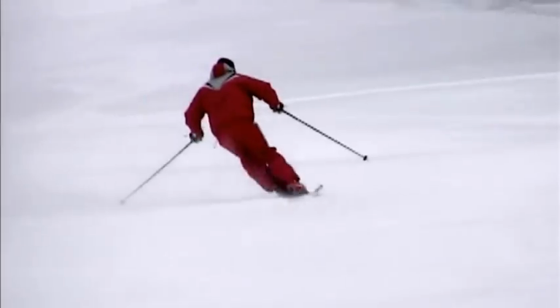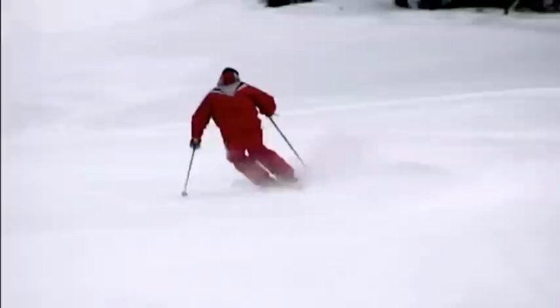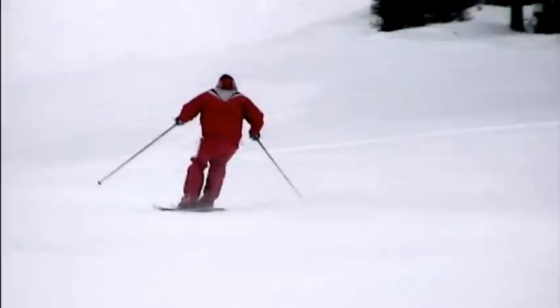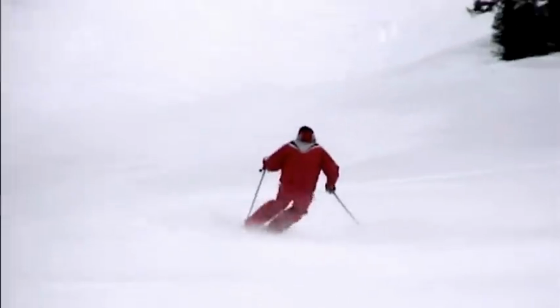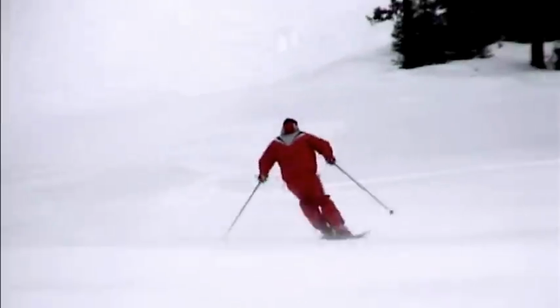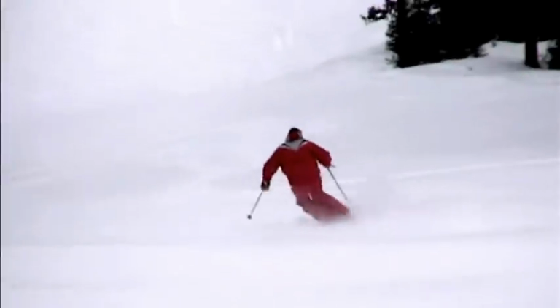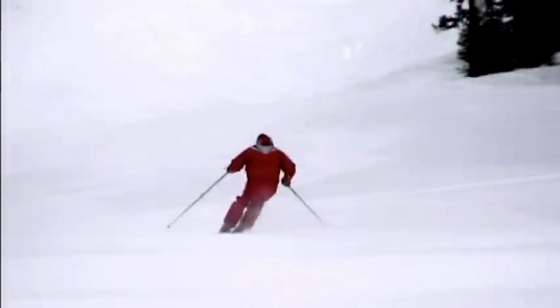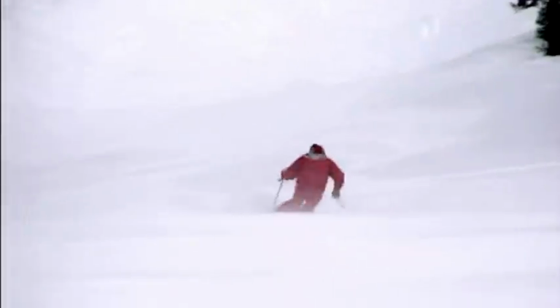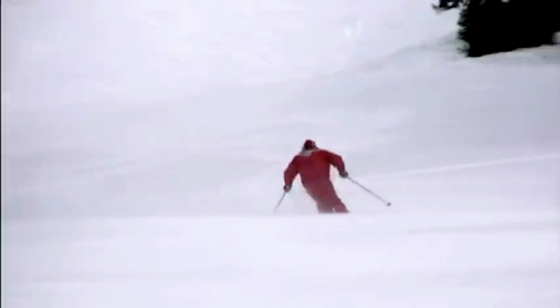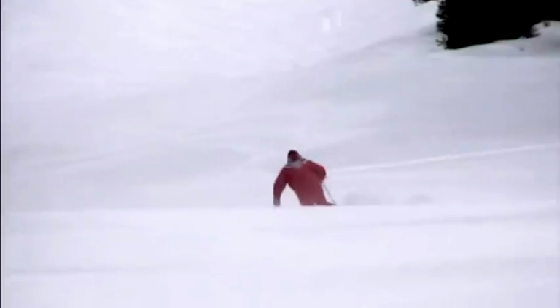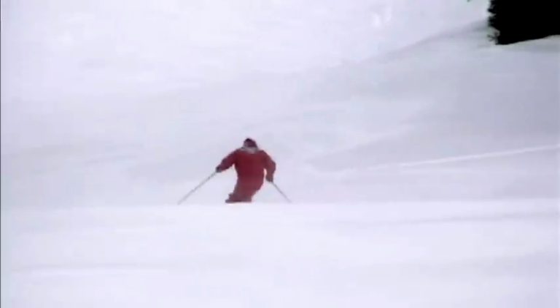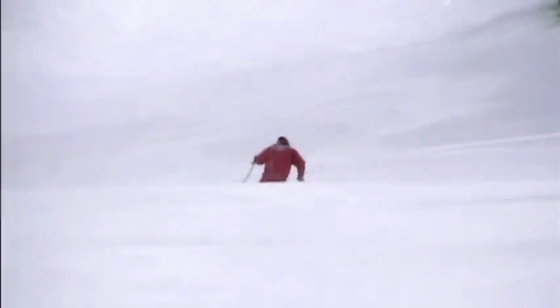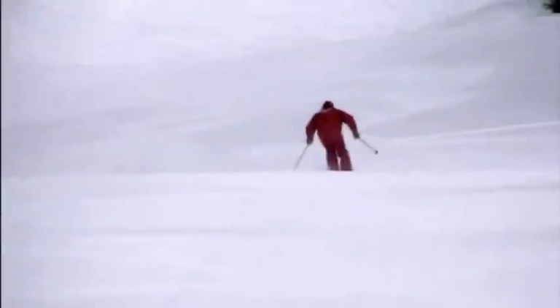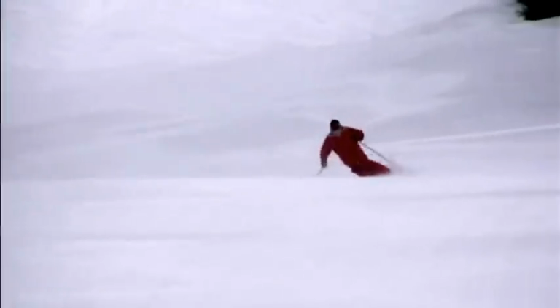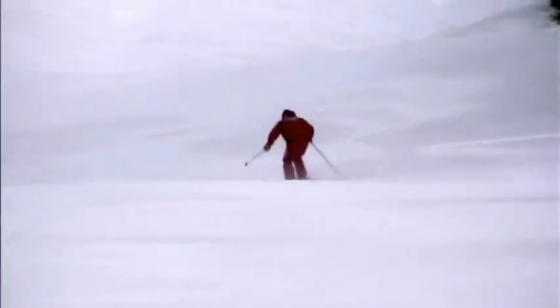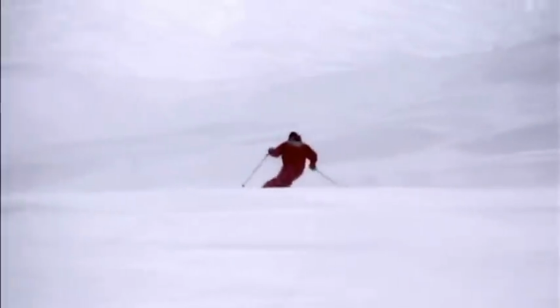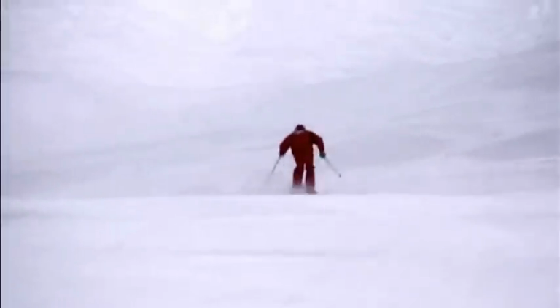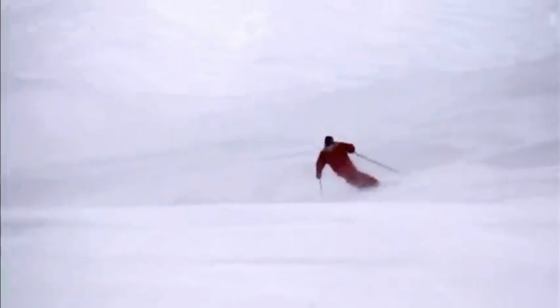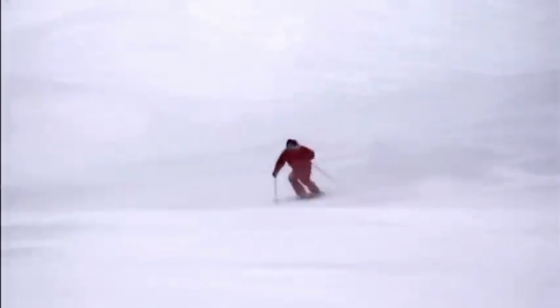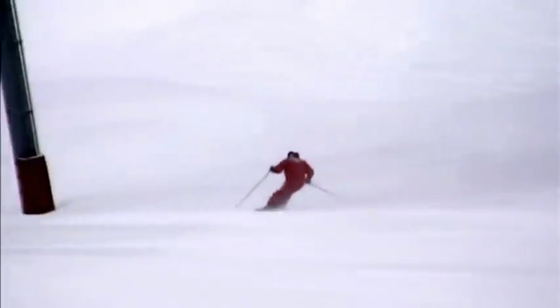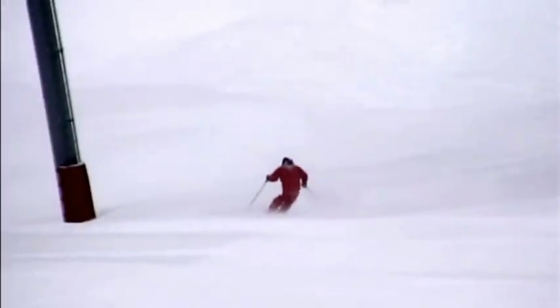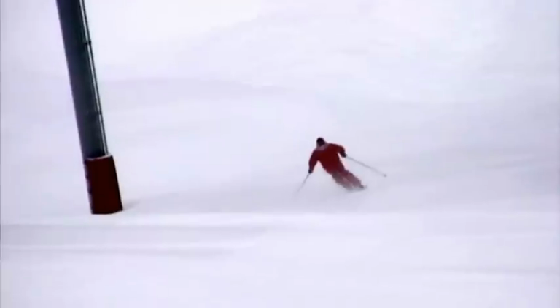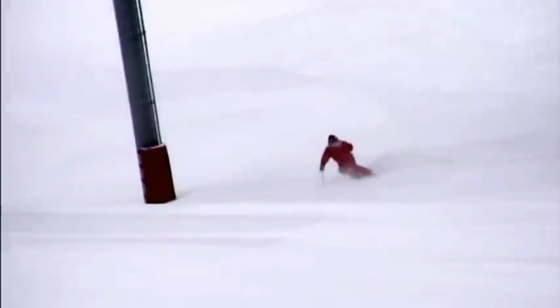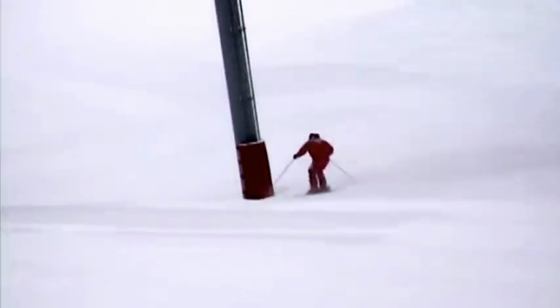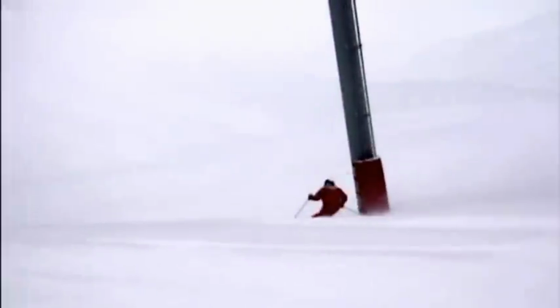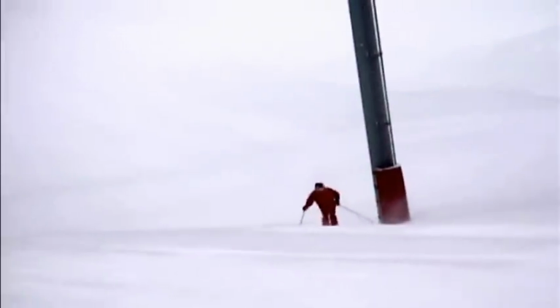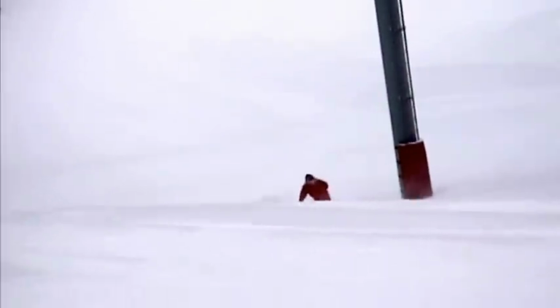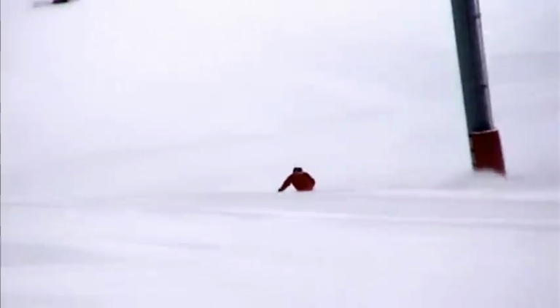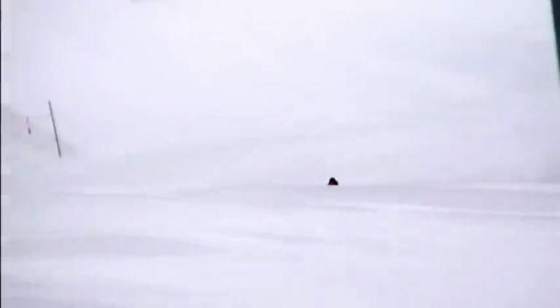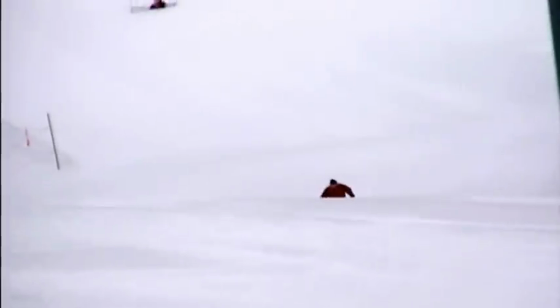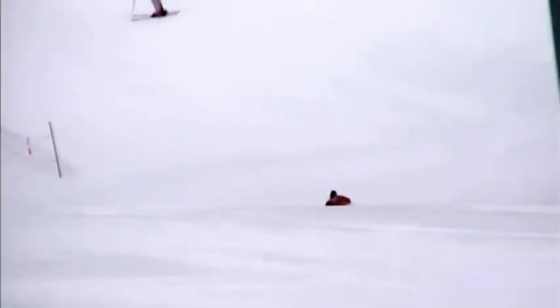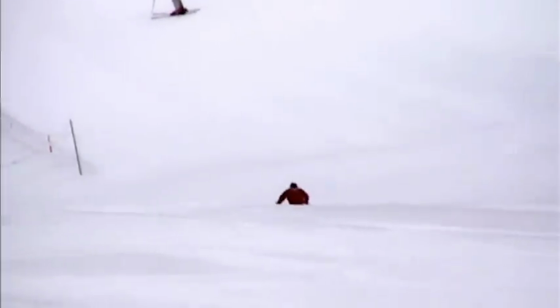This leads right into what we call dolphin turns, and this assures you that you can get a really strong pullback move and get on to the tips of your skis, even on the steepest, iciest snow.